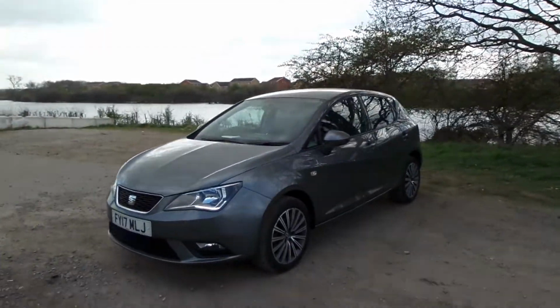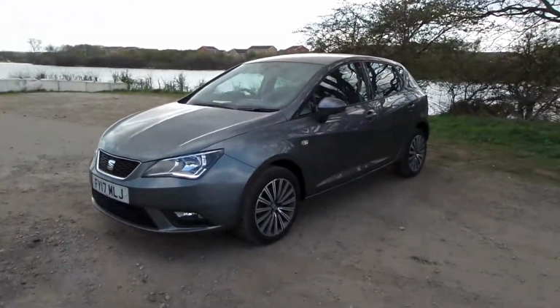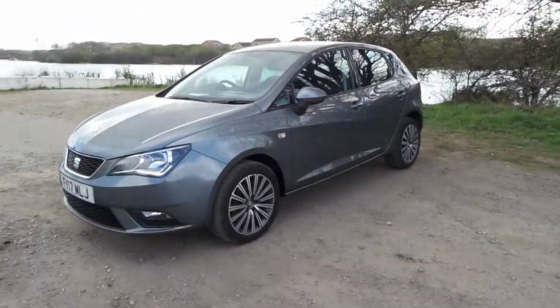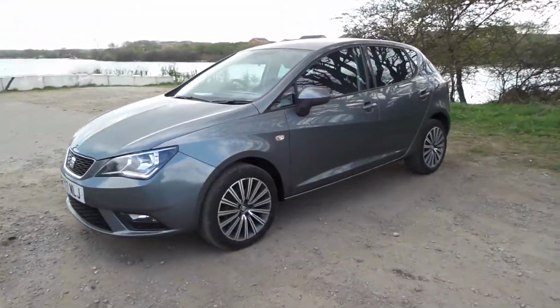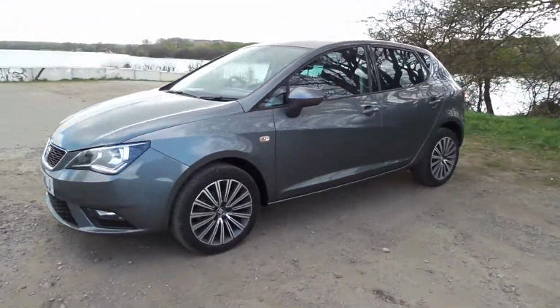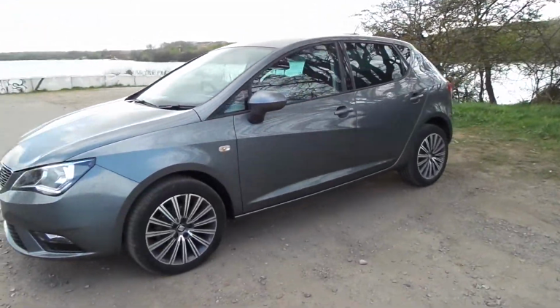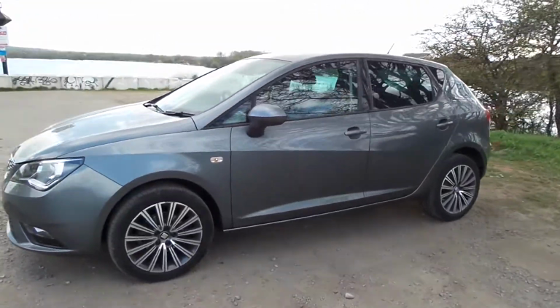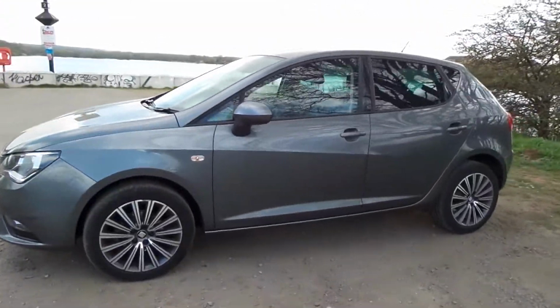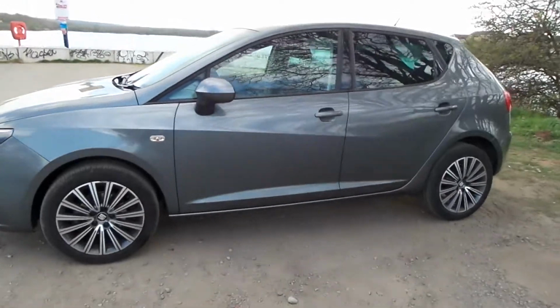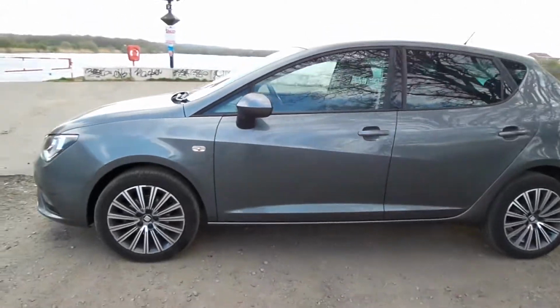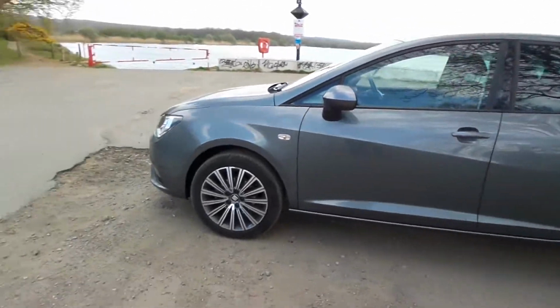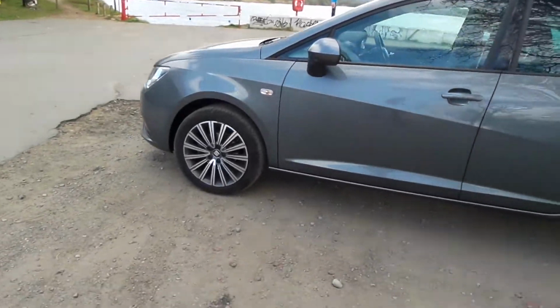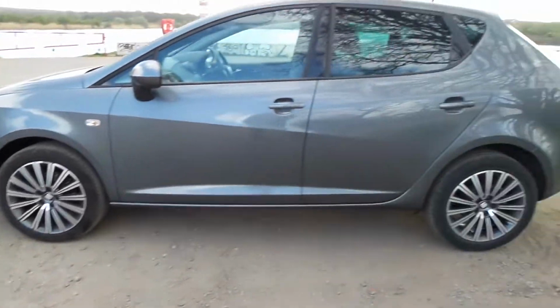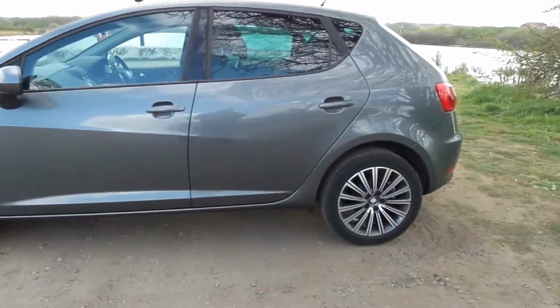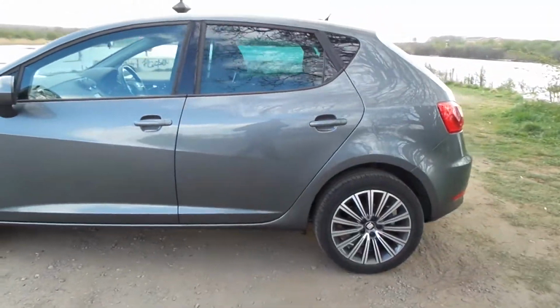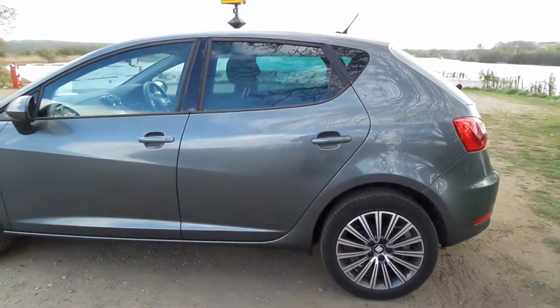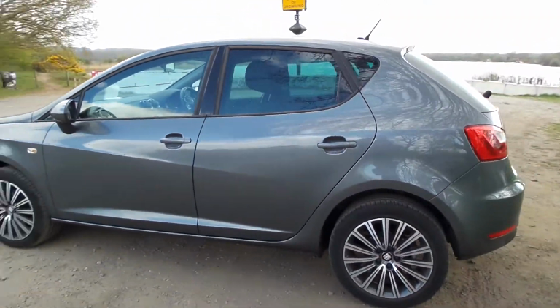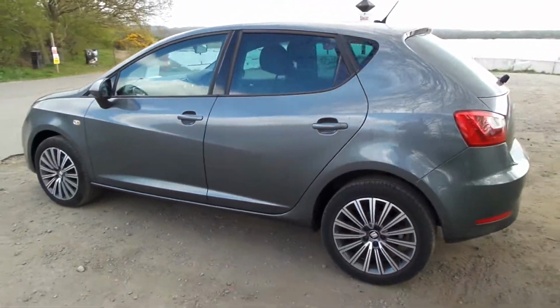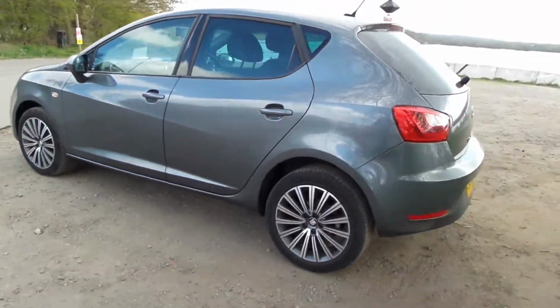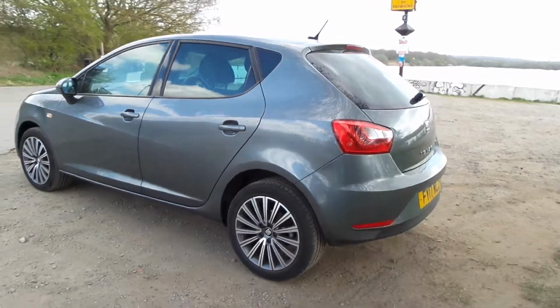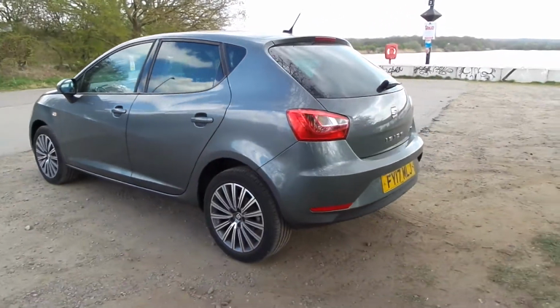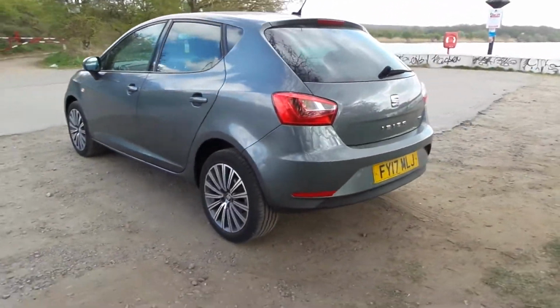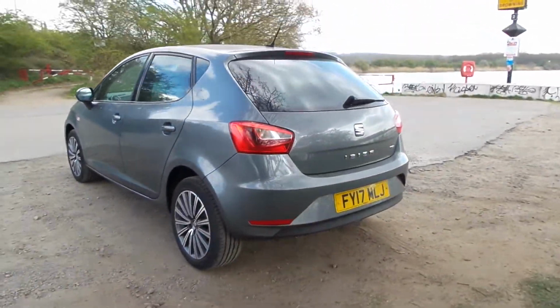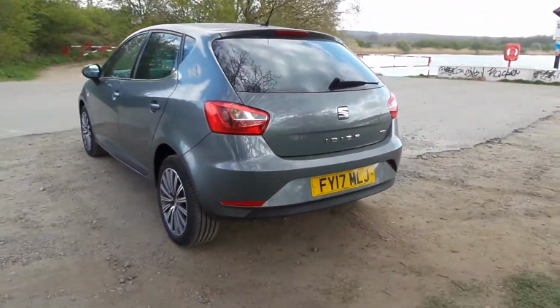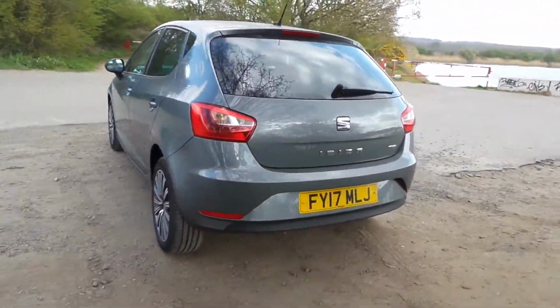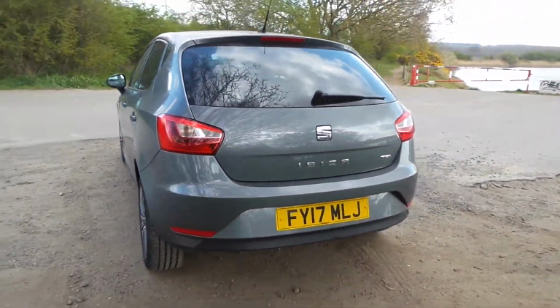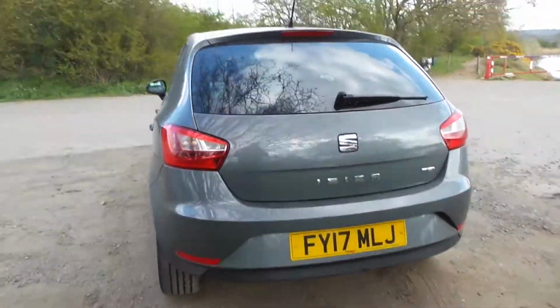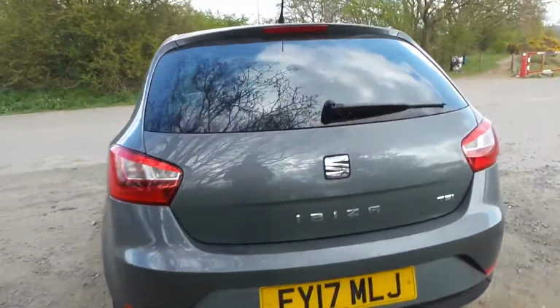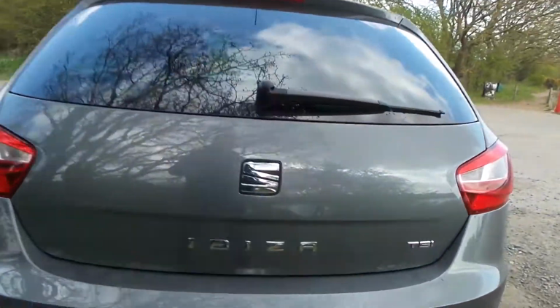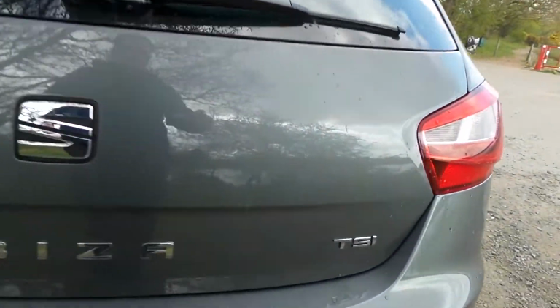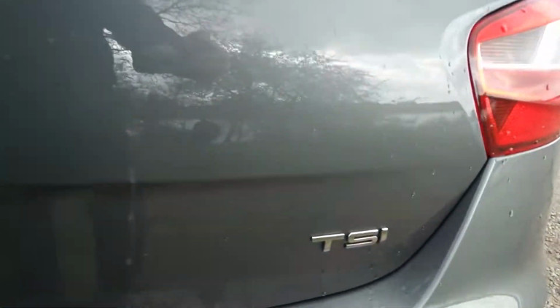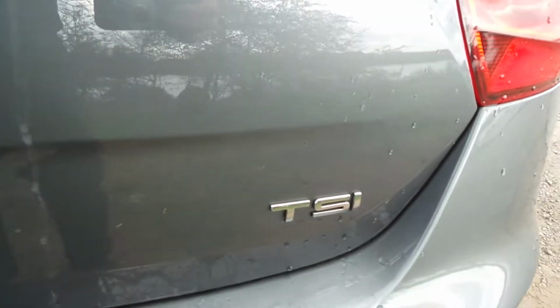Here we have a SEAT Ibiza, 17 plate, with grey alloy wheels and rear smoked or tinted windows. It comes with chrome Ibiza badging as well as chrome TSI badging.